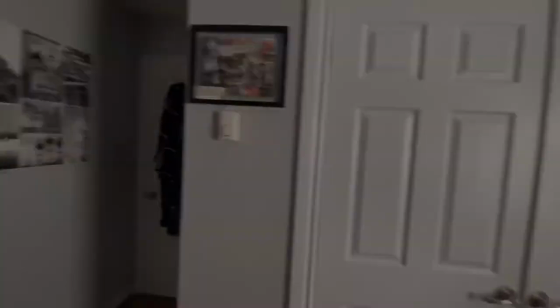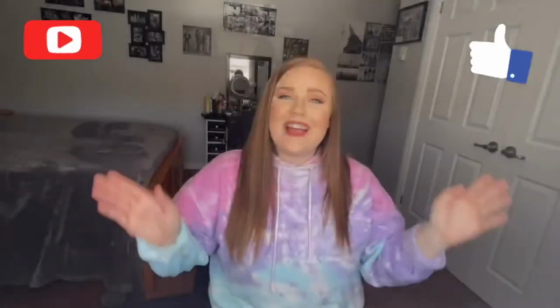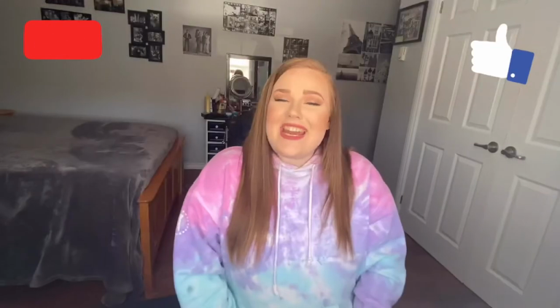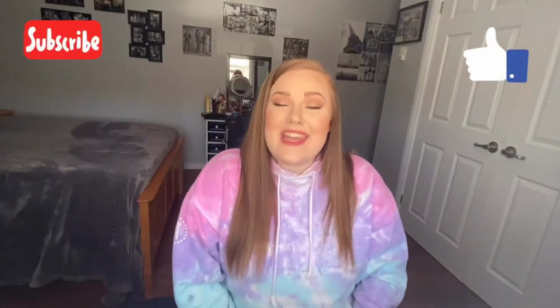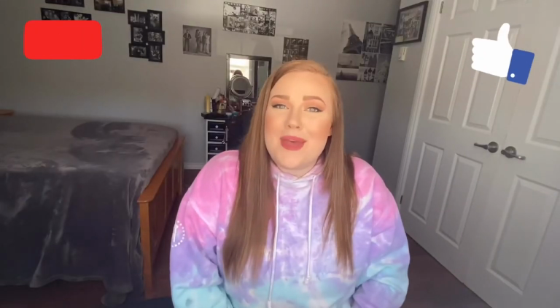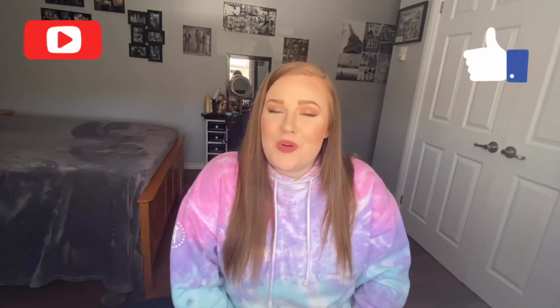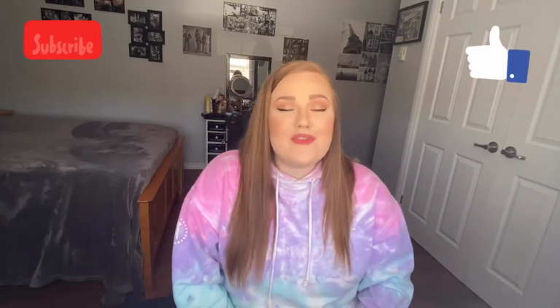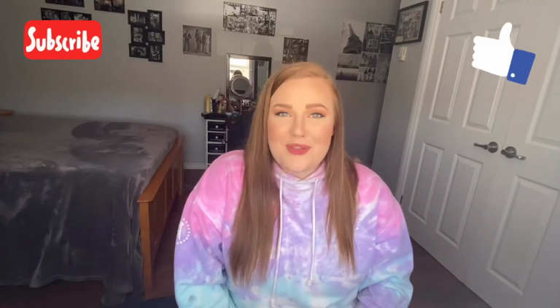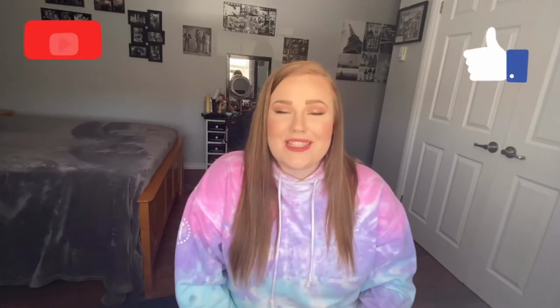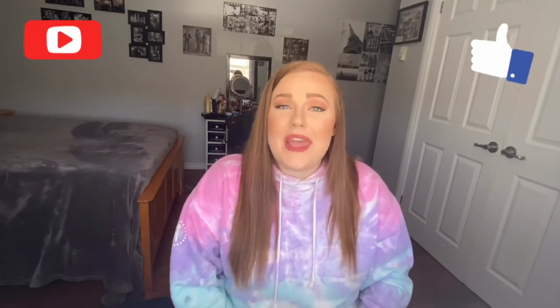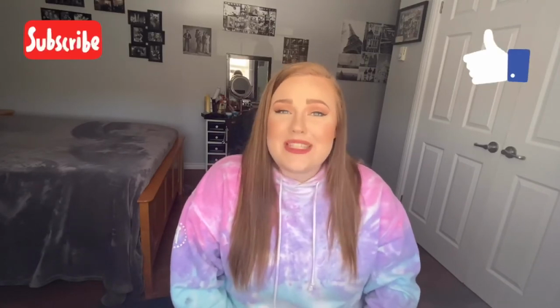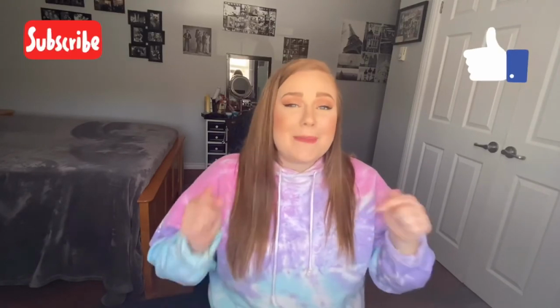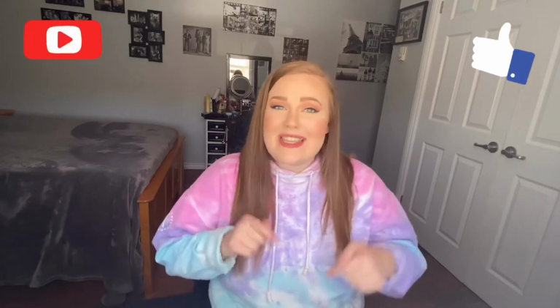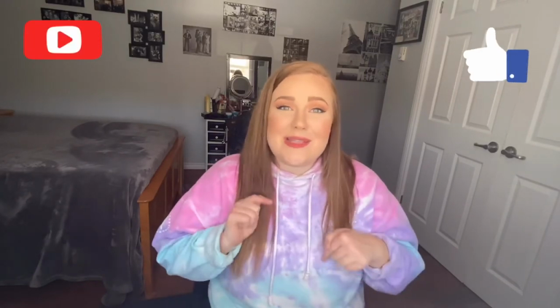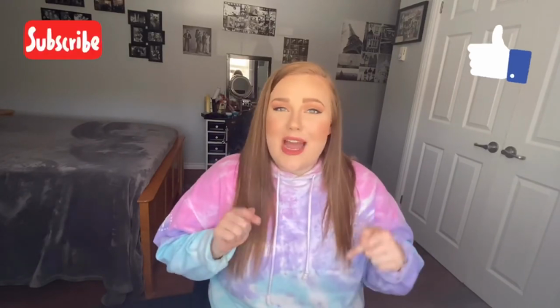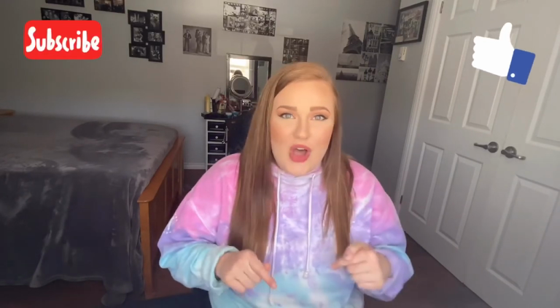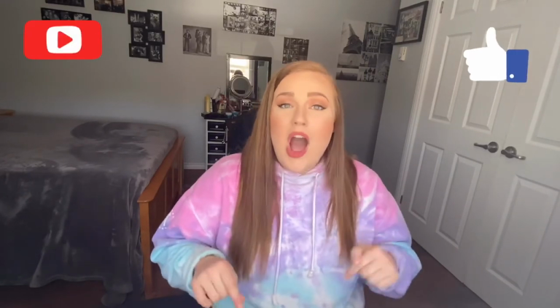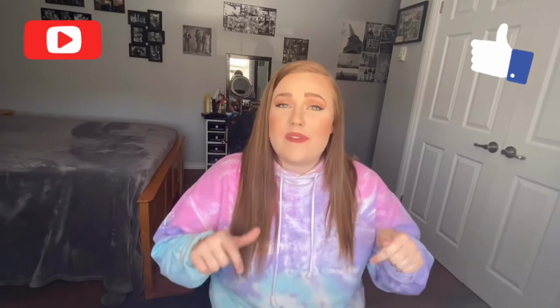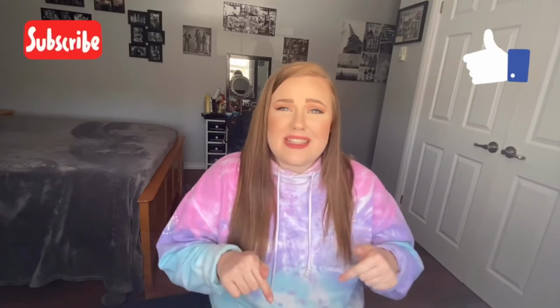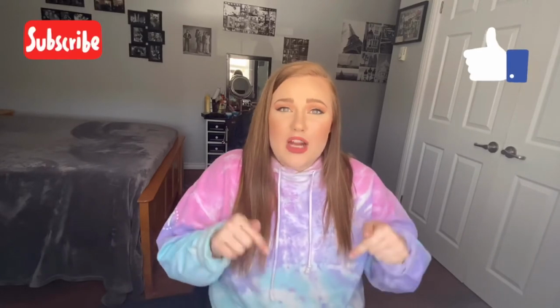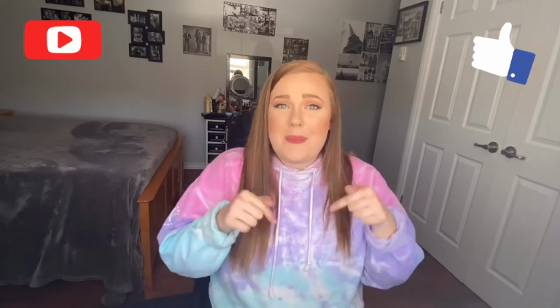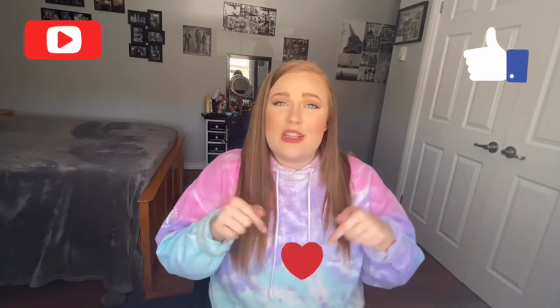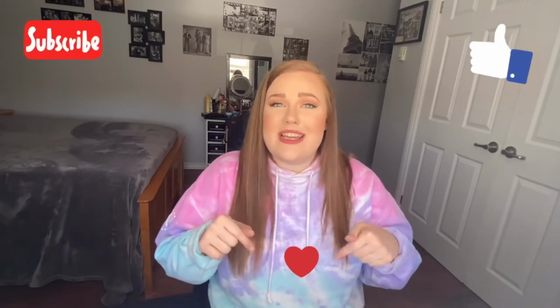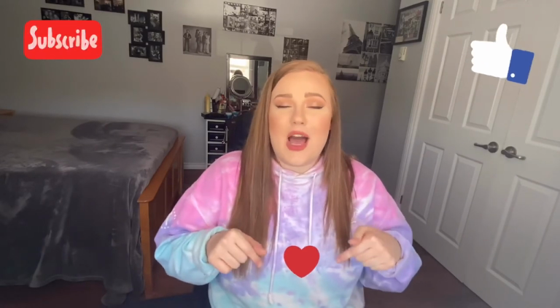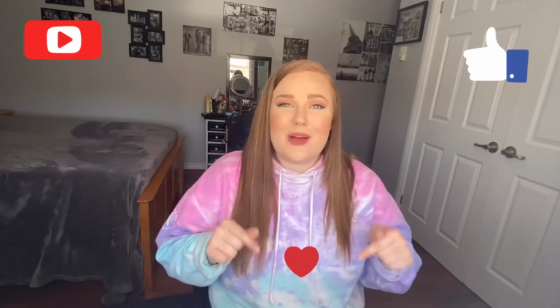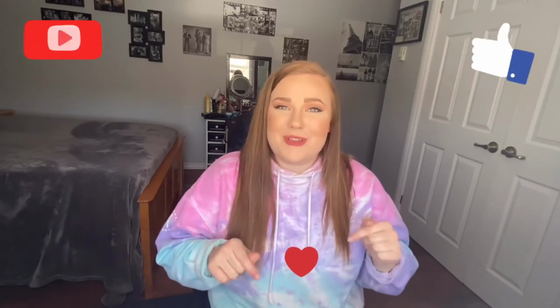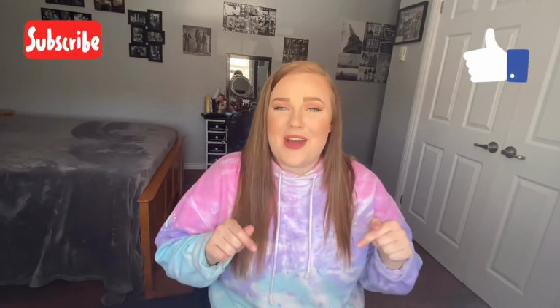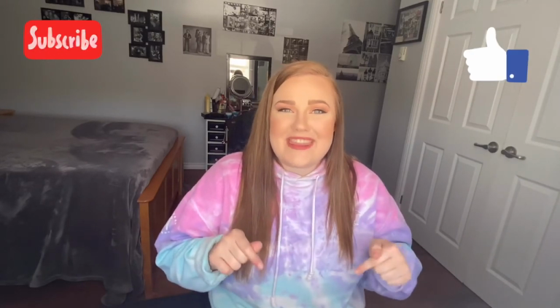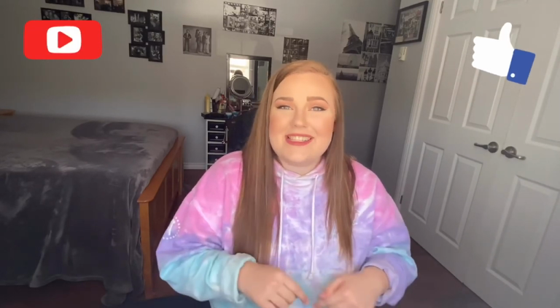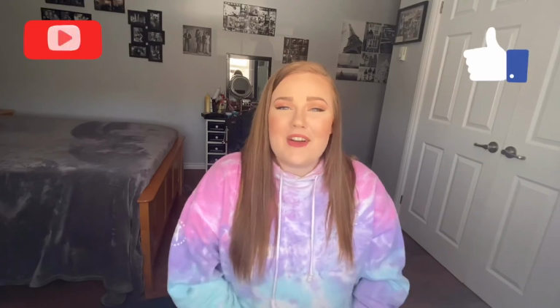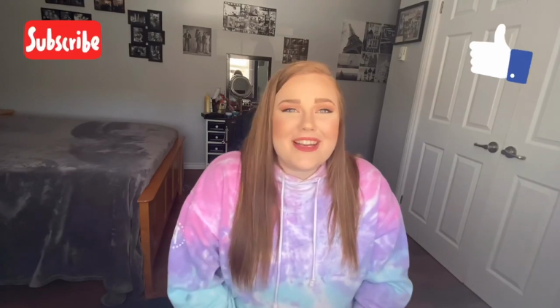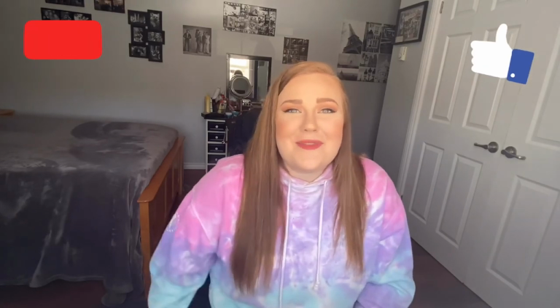Alright guys, that is the end of my bedroom tour. I really hope you enjoyed this video. If you did, please like and subscribe below. Also, if you made it this far, just comment a little heart down in the comments and I'll be sure to reach out and say thanks. You guys have a great weekend!